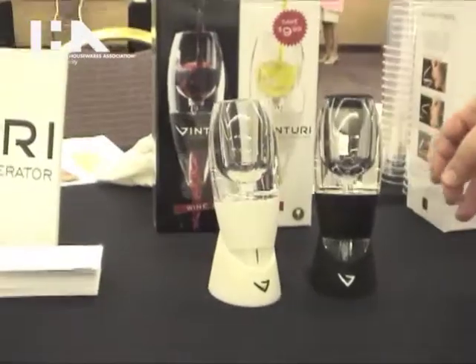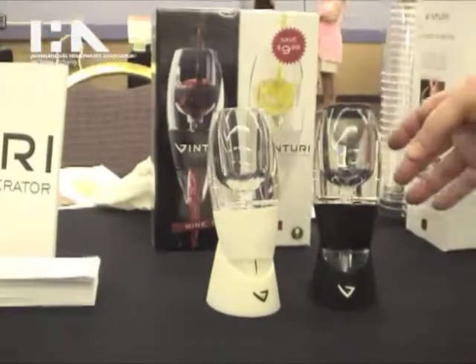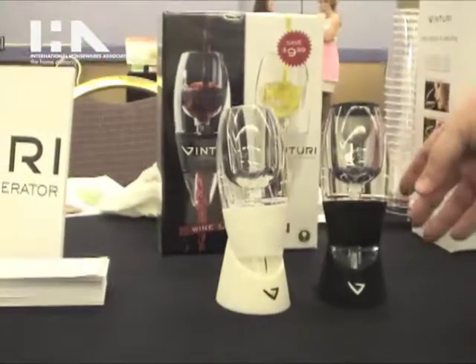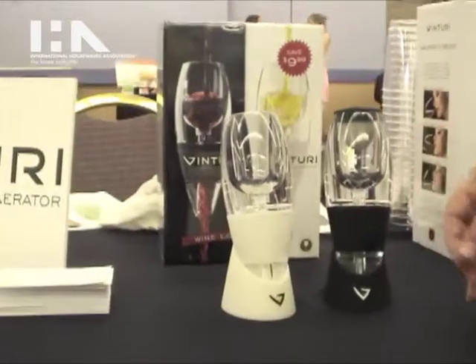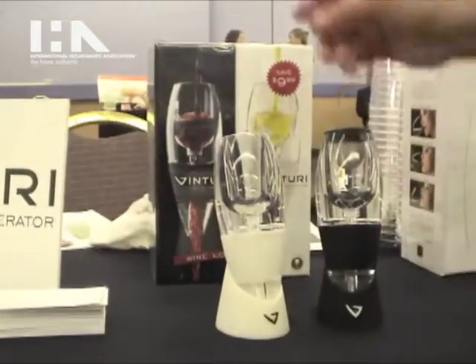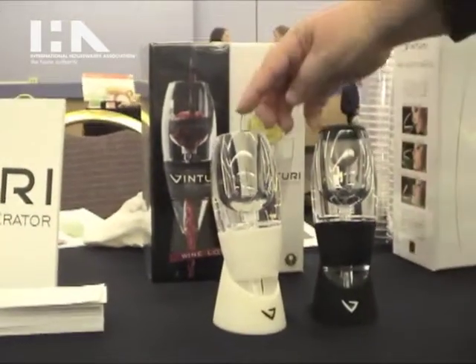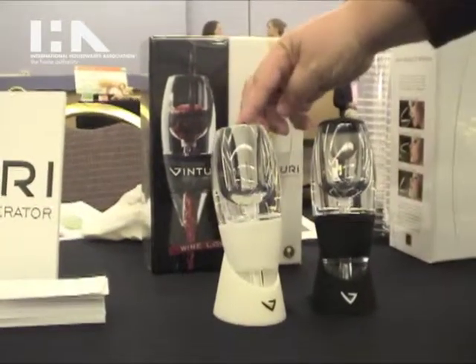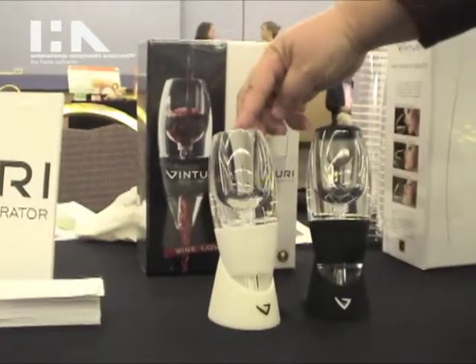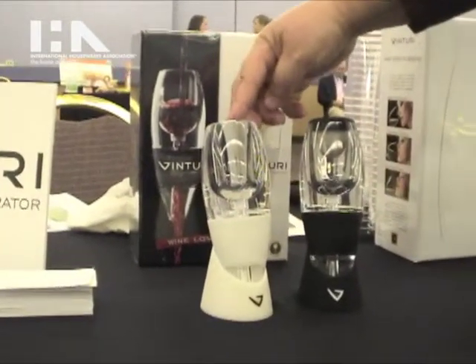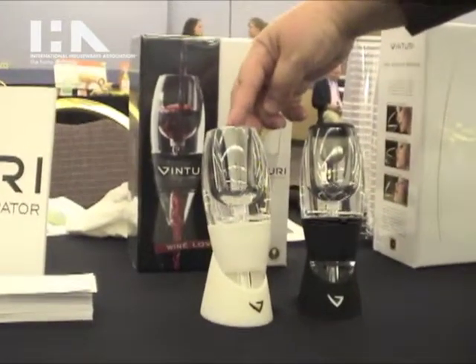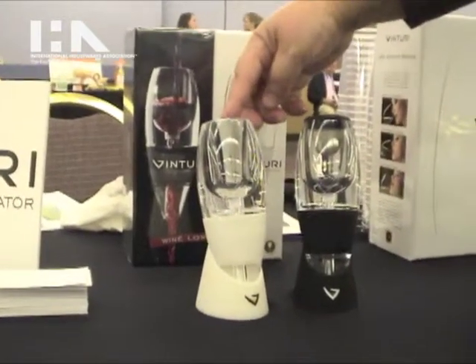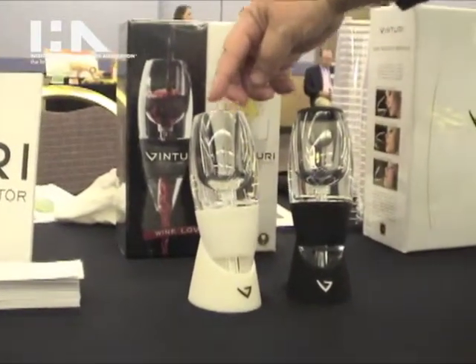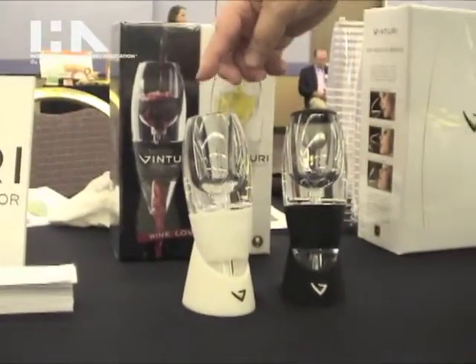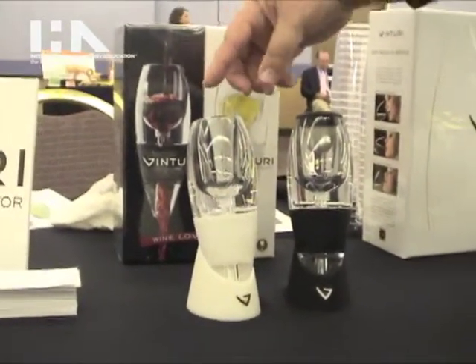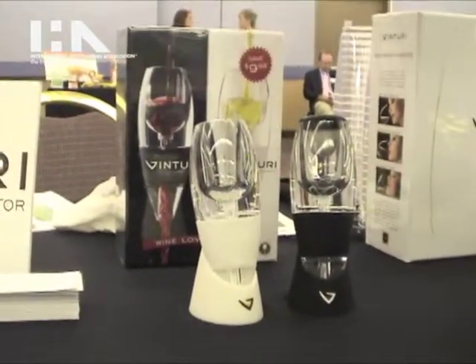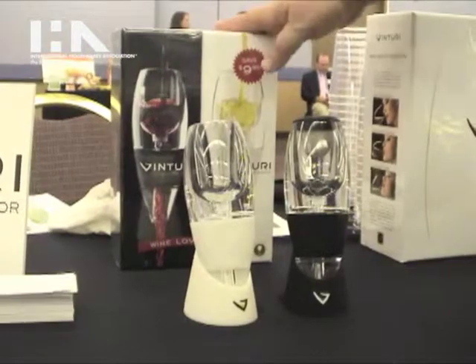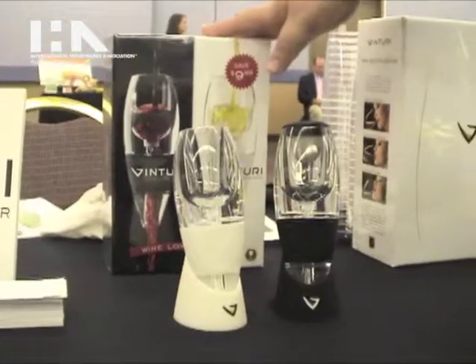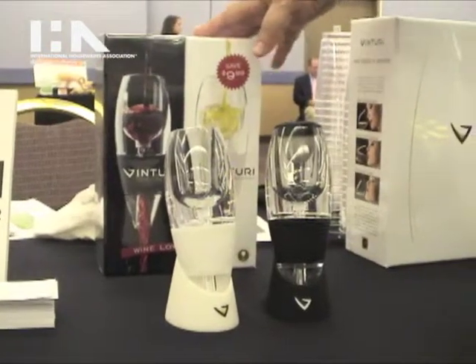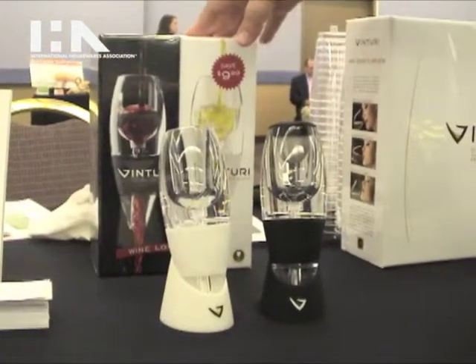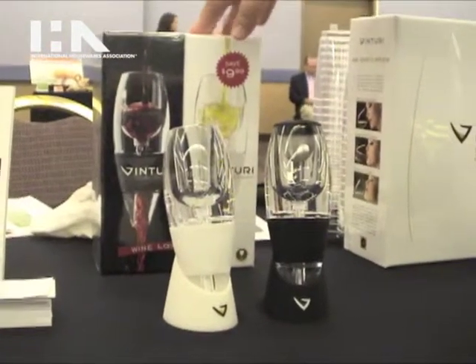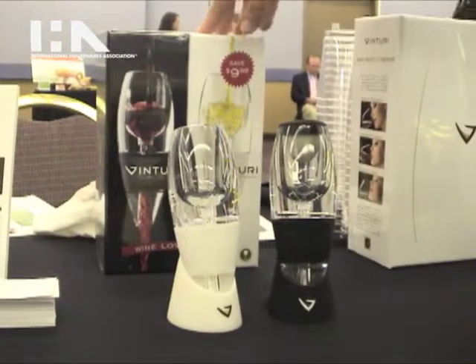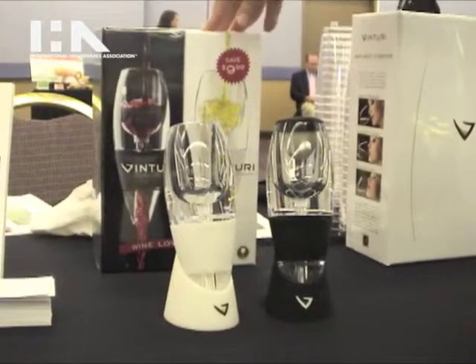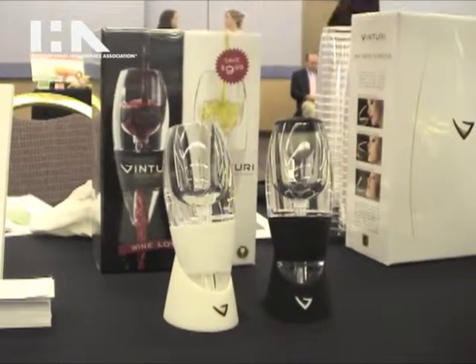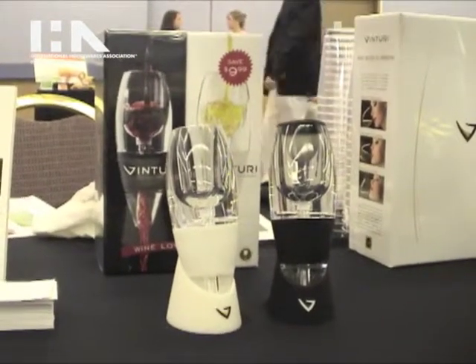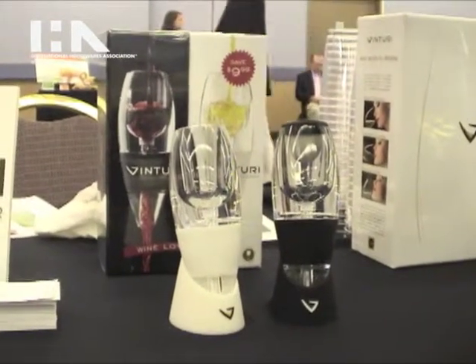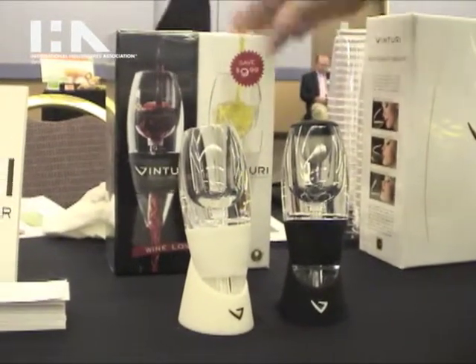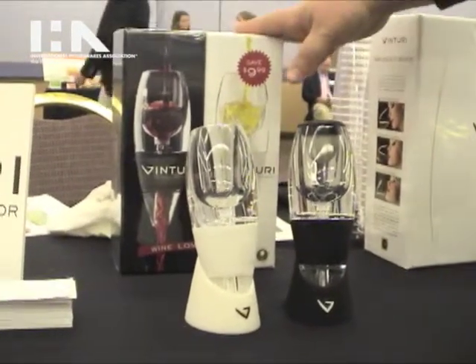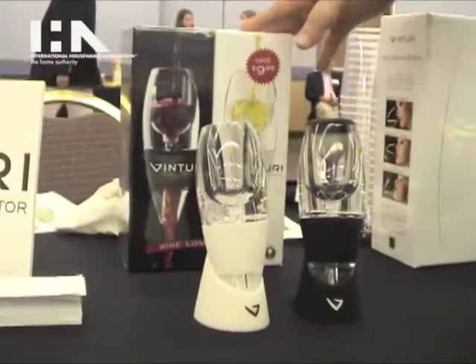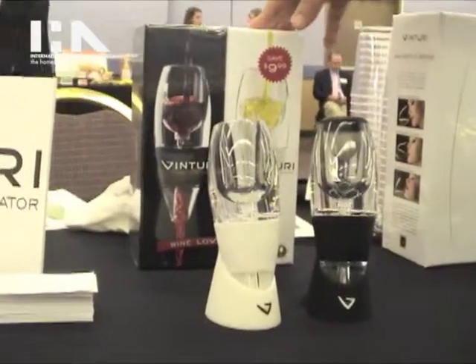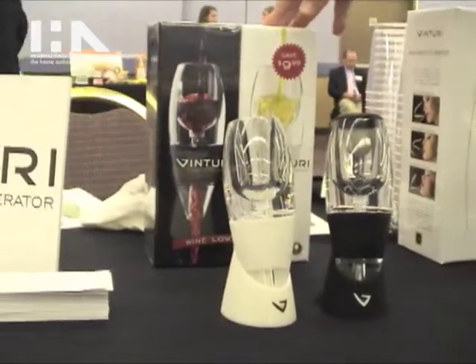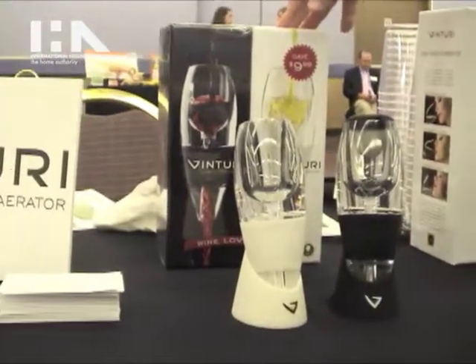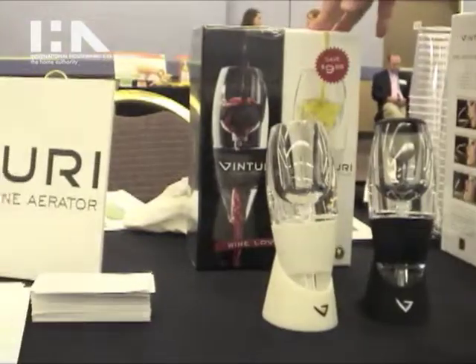The Wine Lover Set includes both the red wine aerator and the white wine aerator. The set is available for $69.95 and it is also available at Venturi.com.